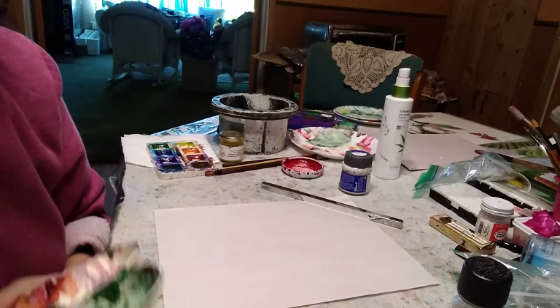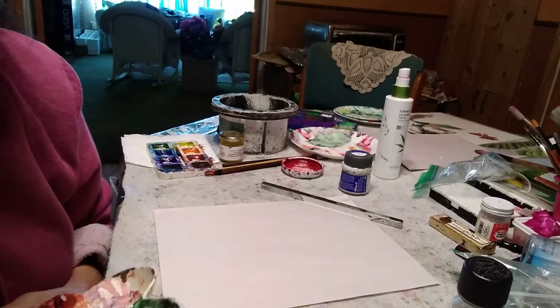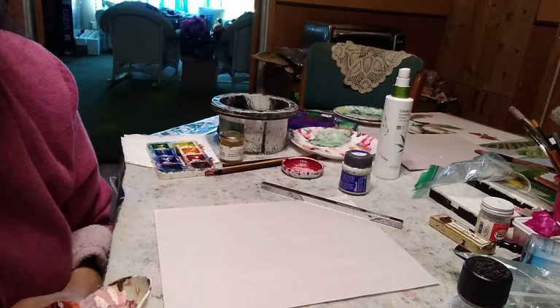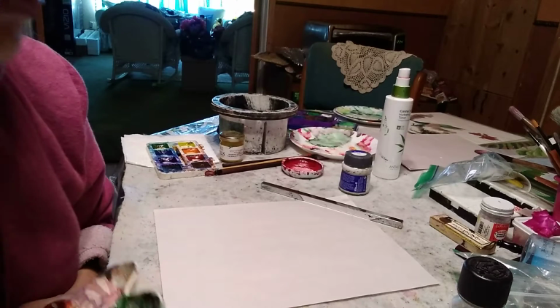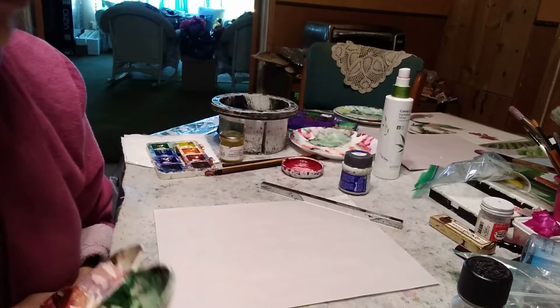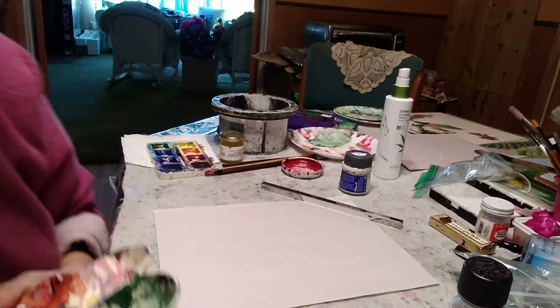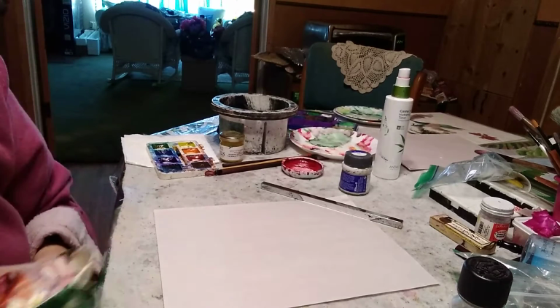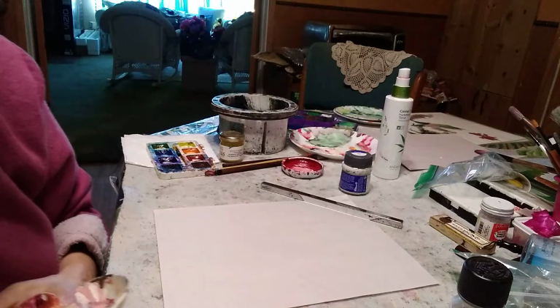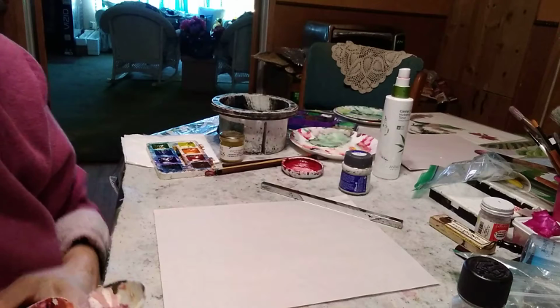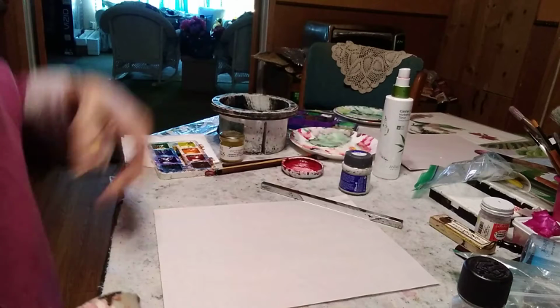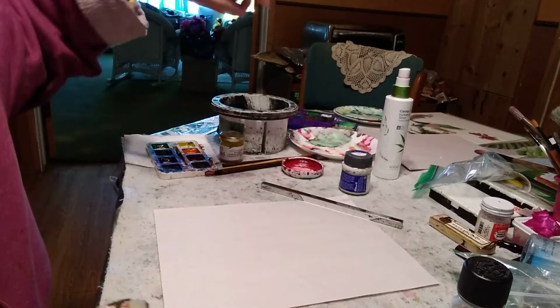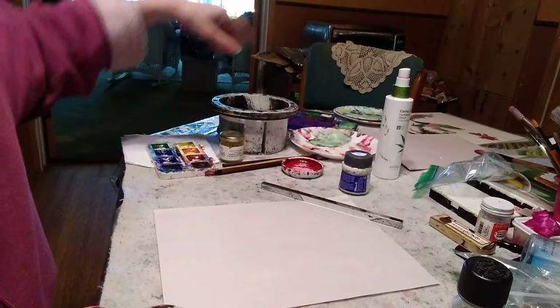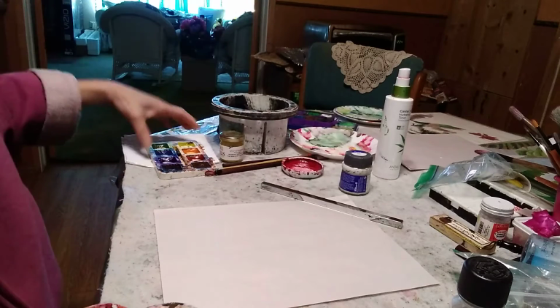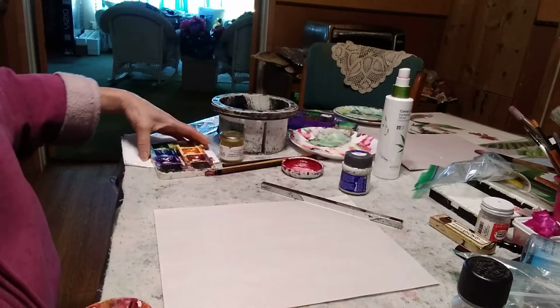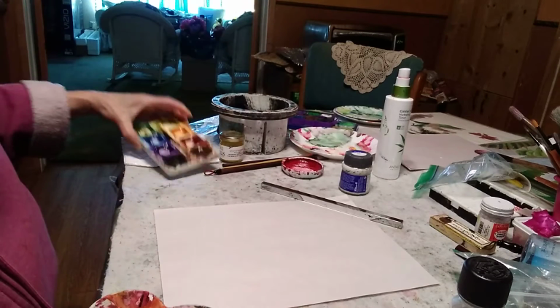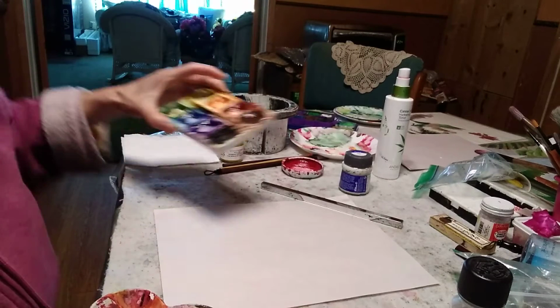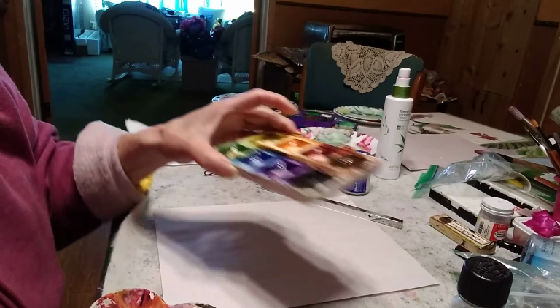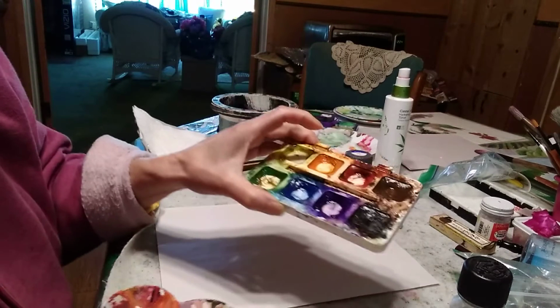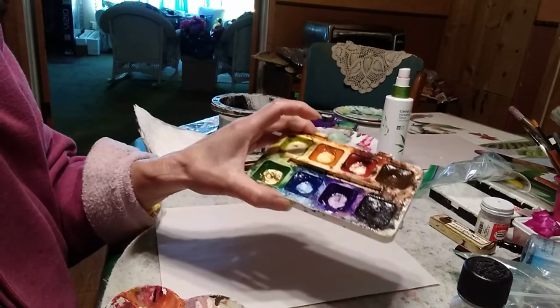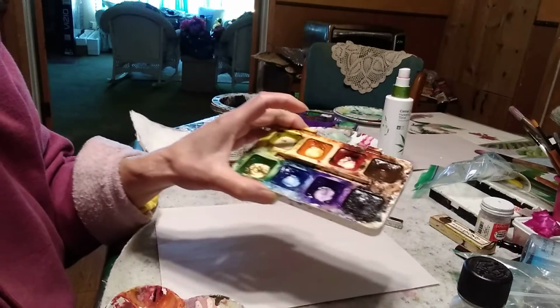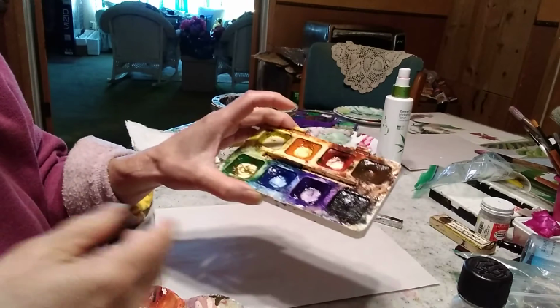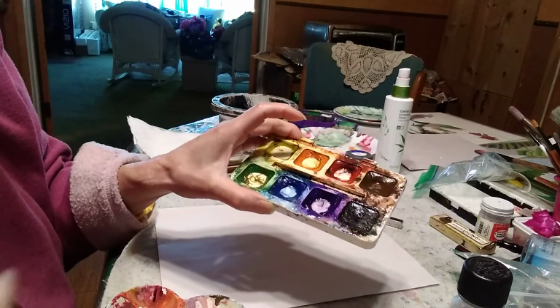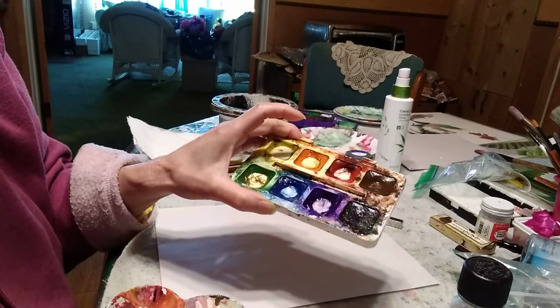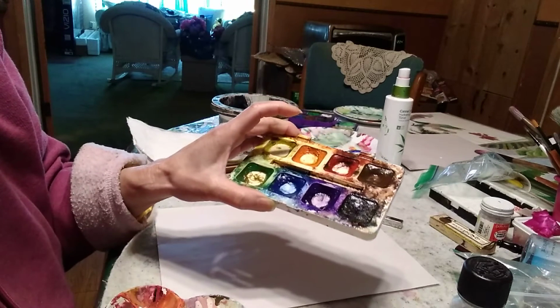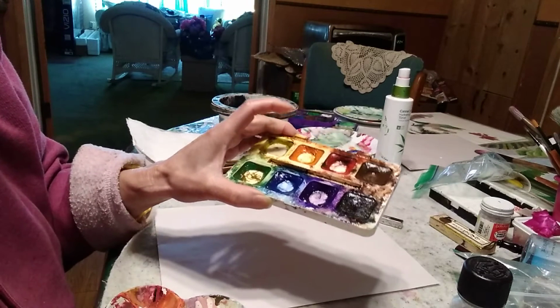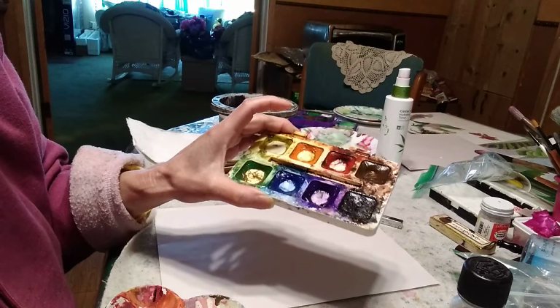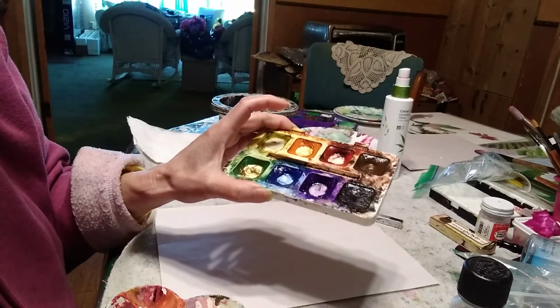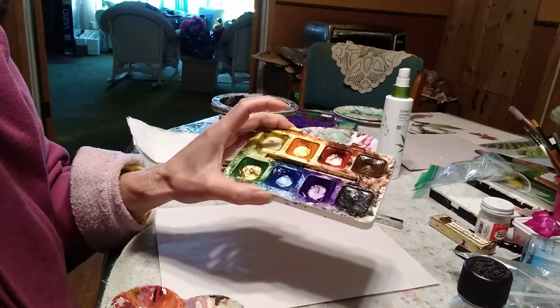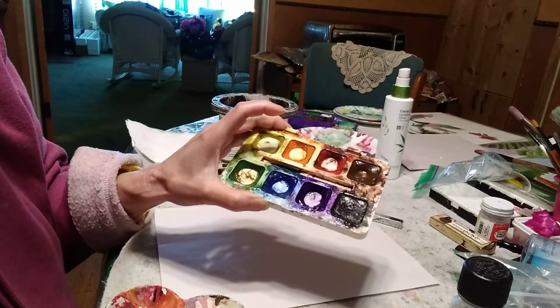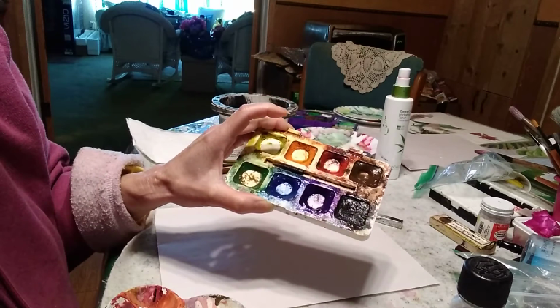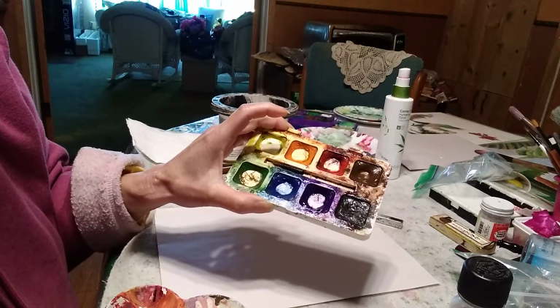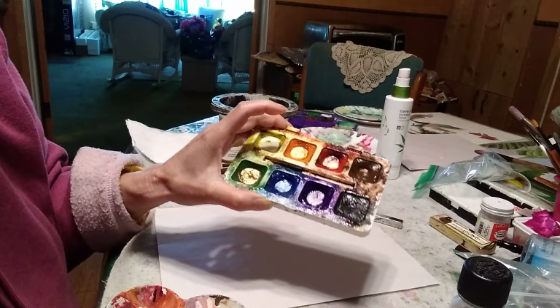We will use the following materials. This is the OAS companion set — a watercolor set — it's a smaller set.